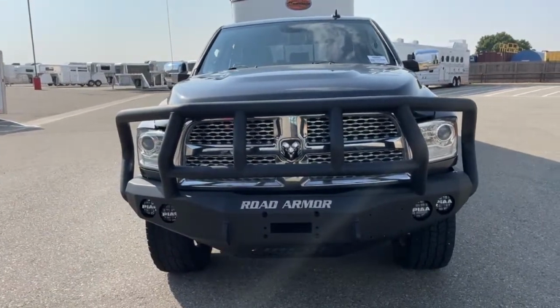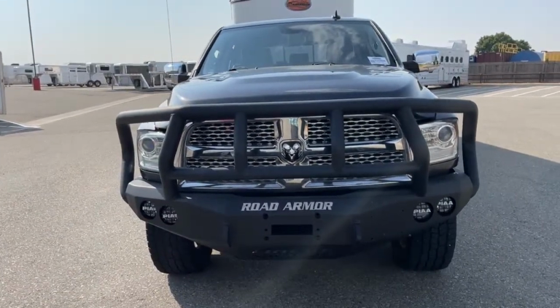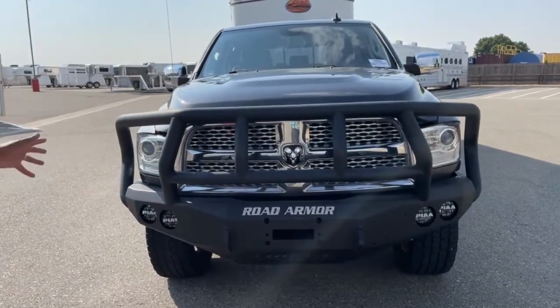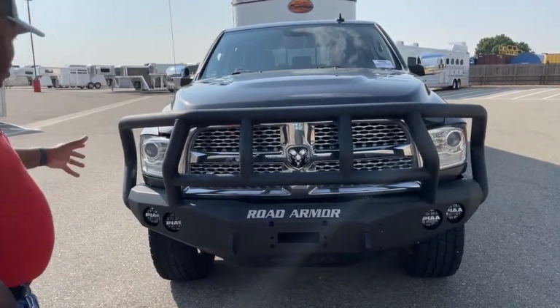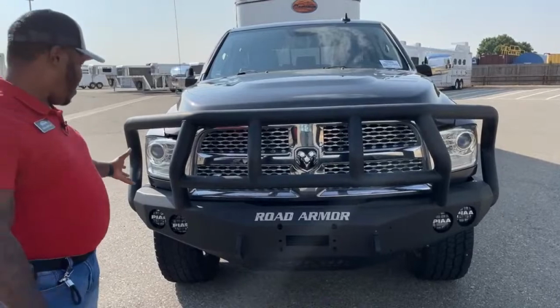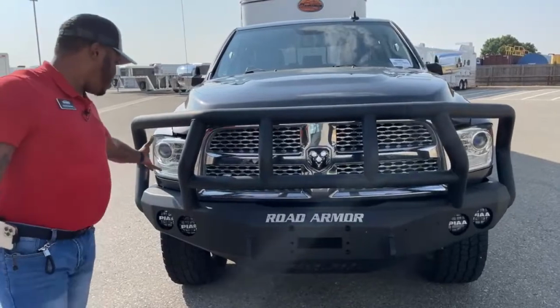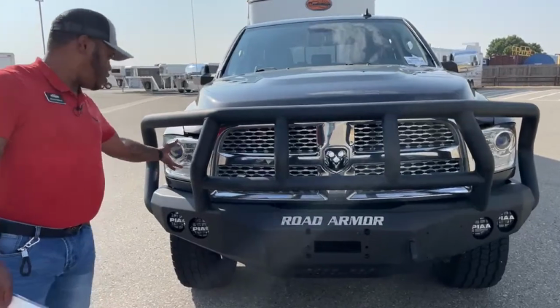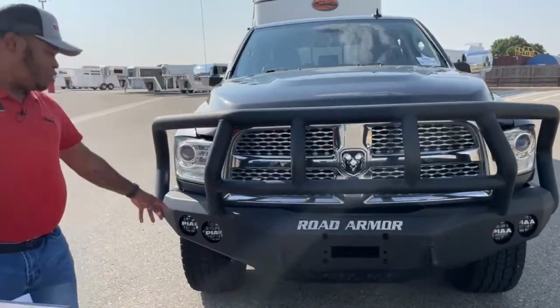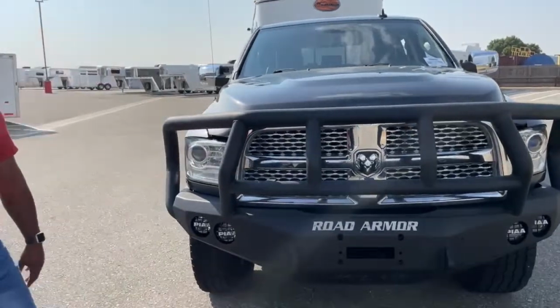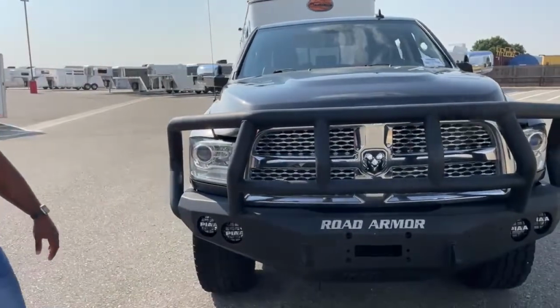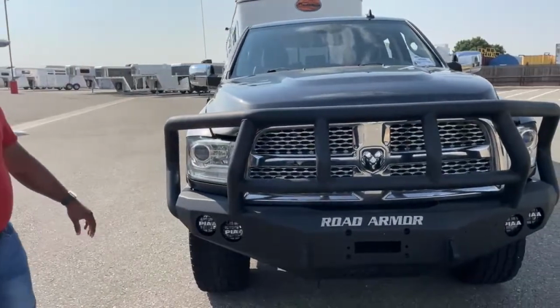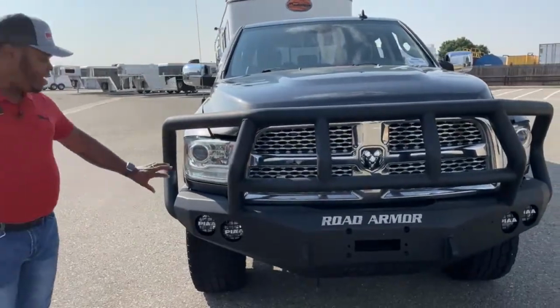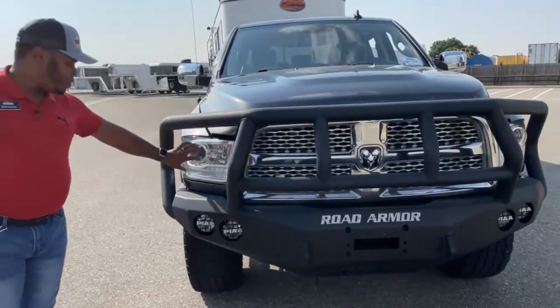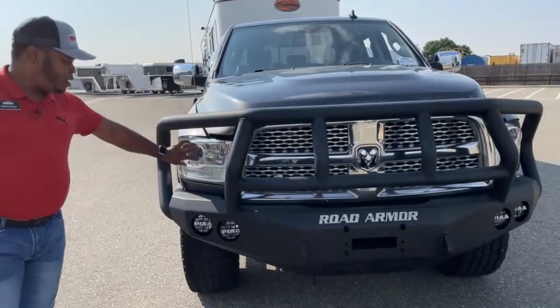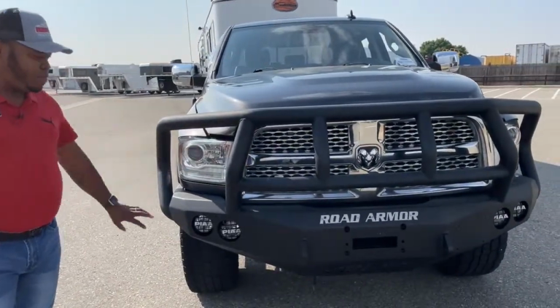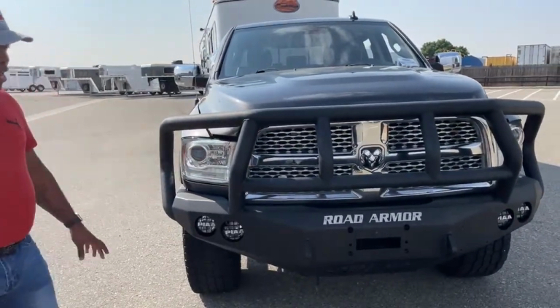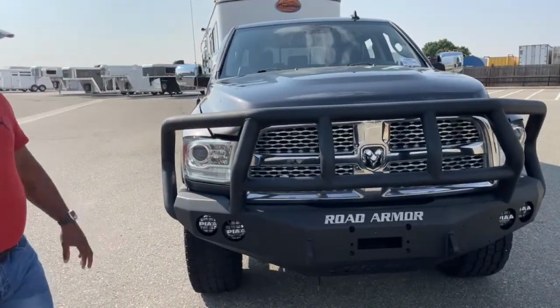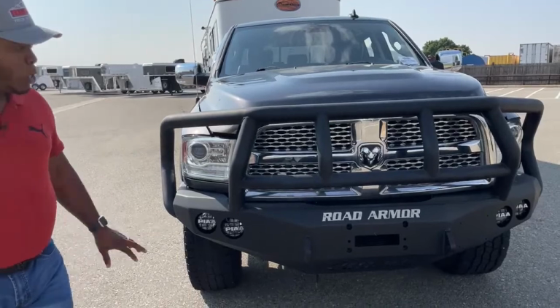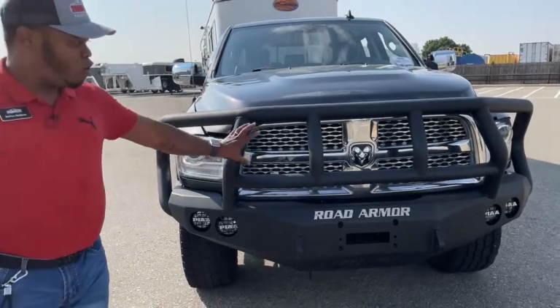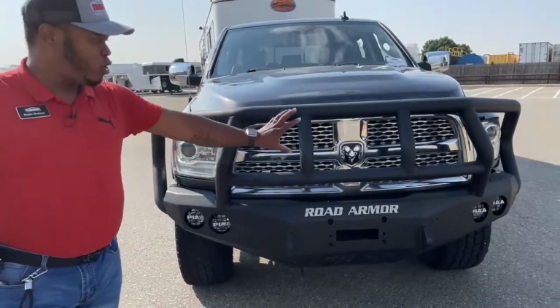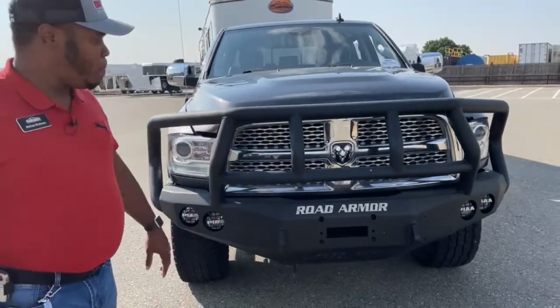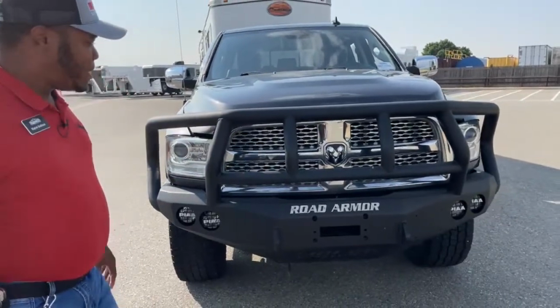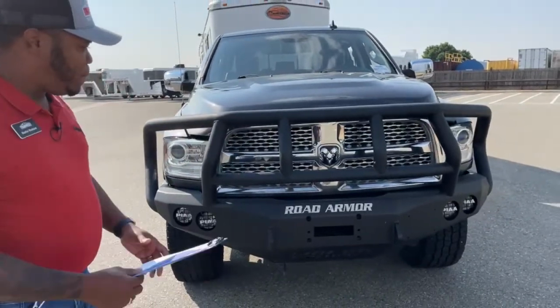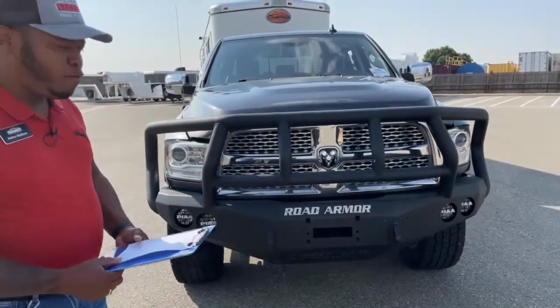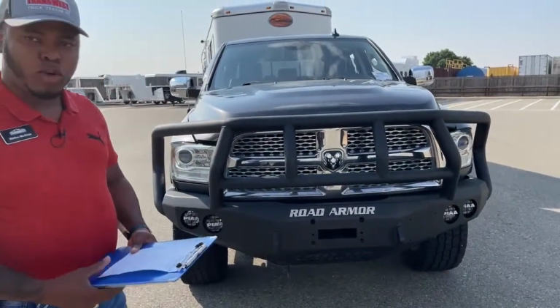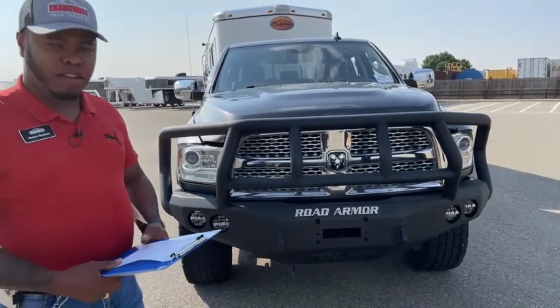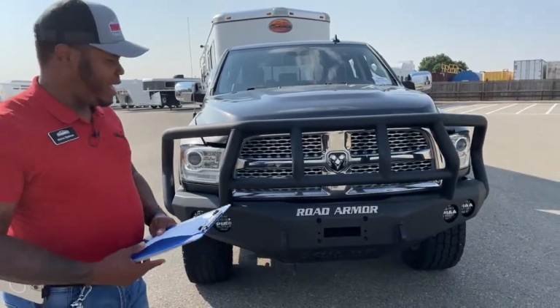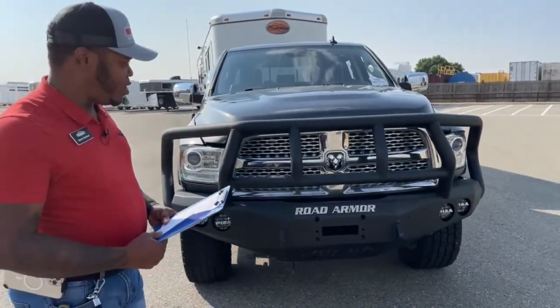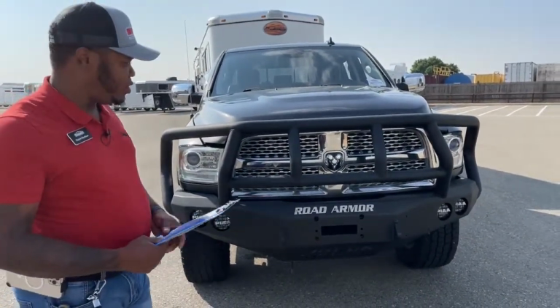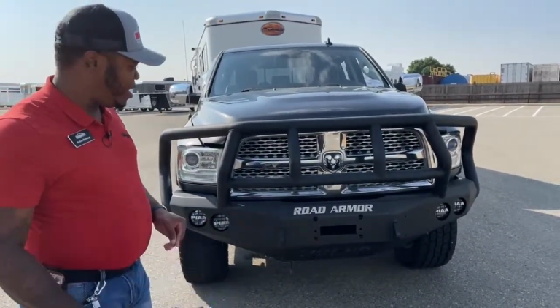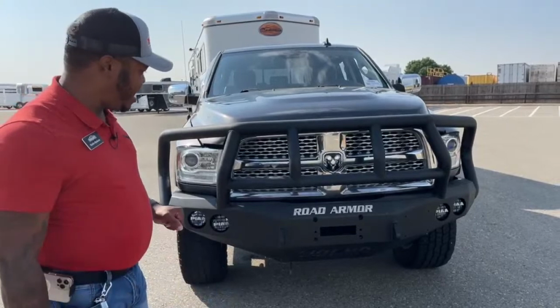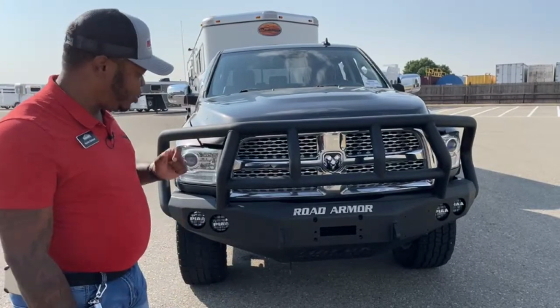With the Dodge, you have your LED lighting here - nice big headlights. And of course the grill is big enough to have sufficient air intake going into that radiator and the engine.